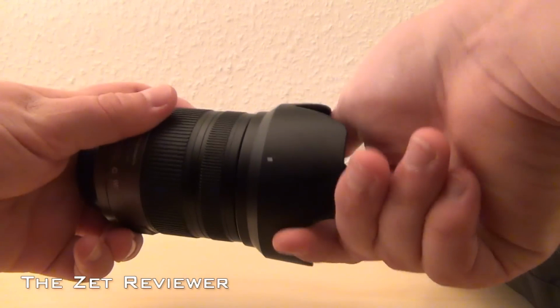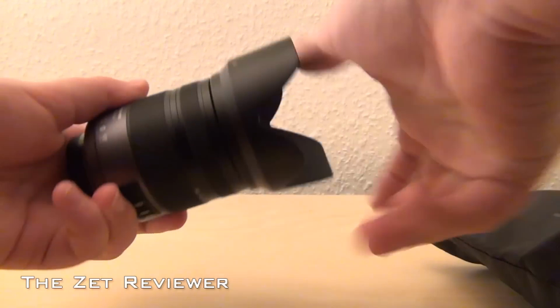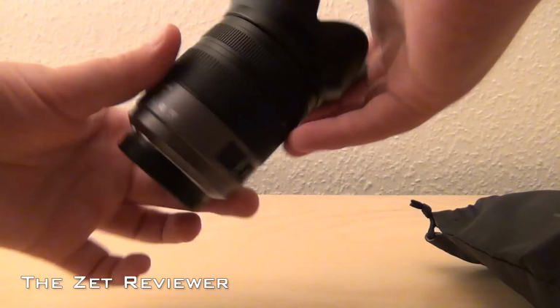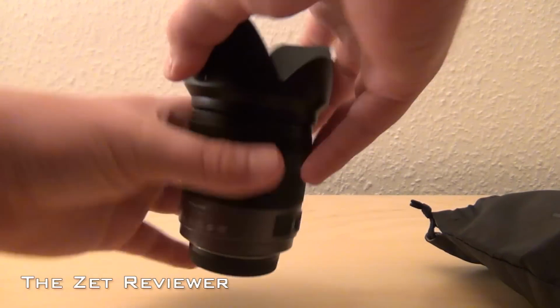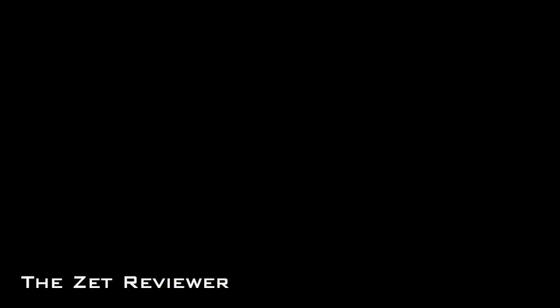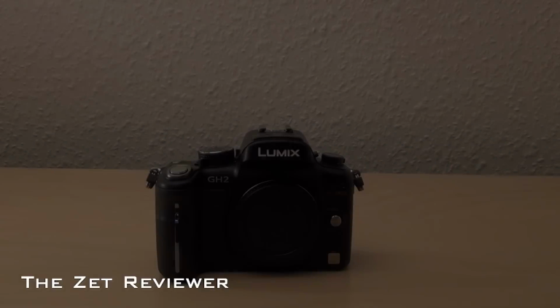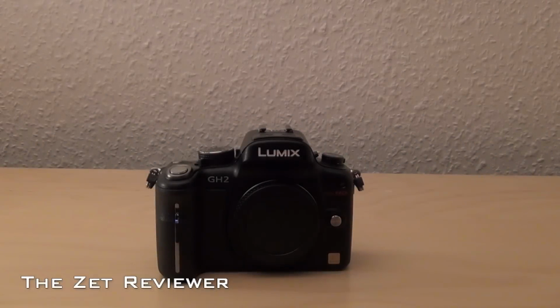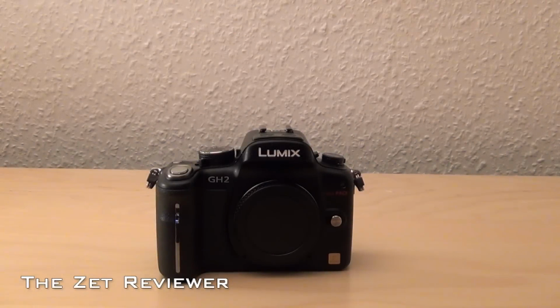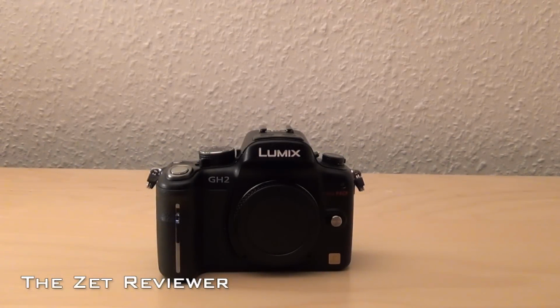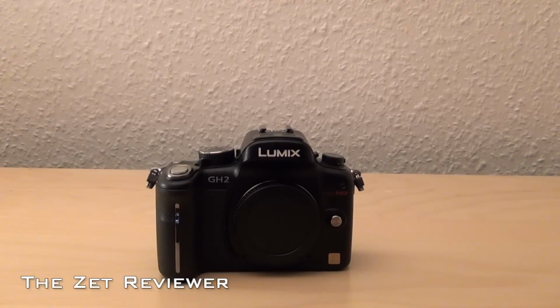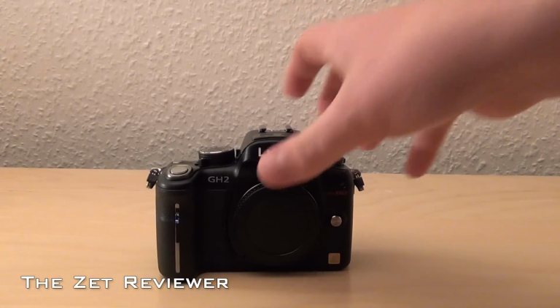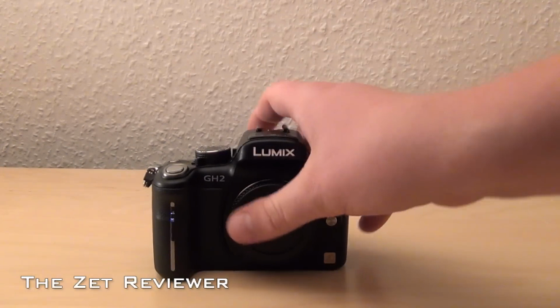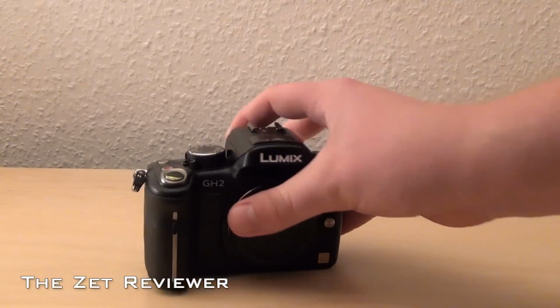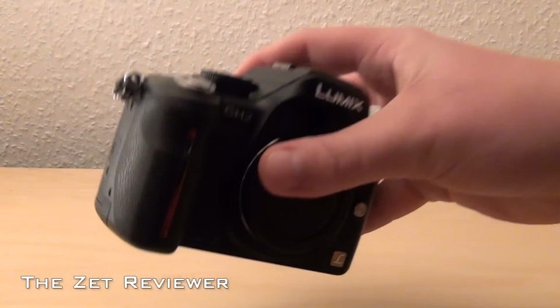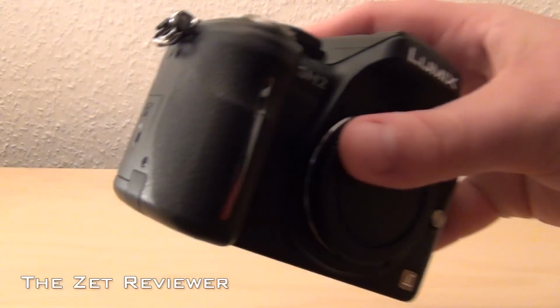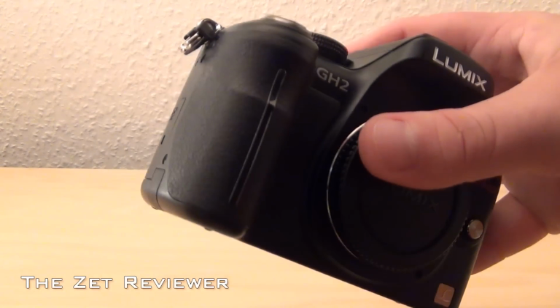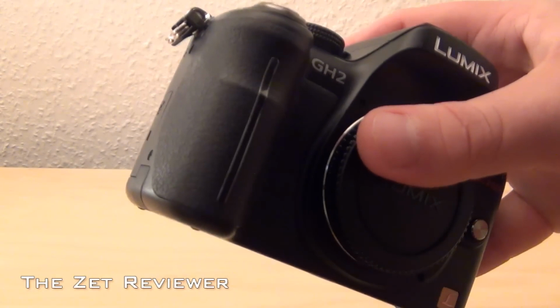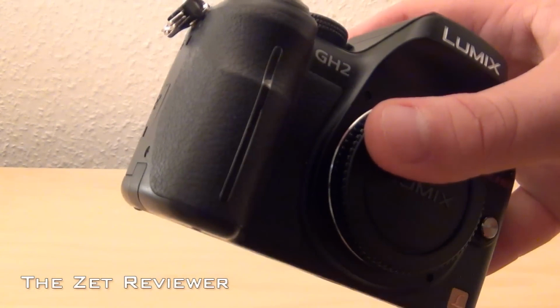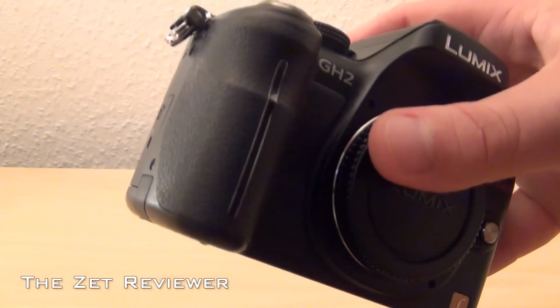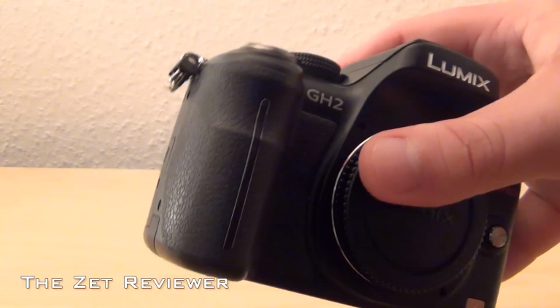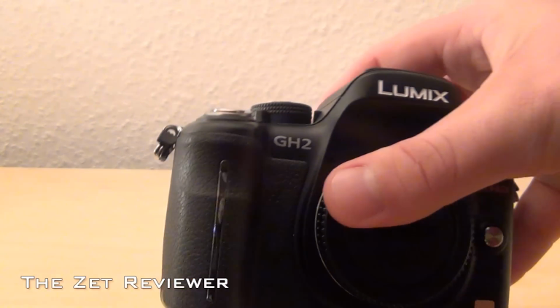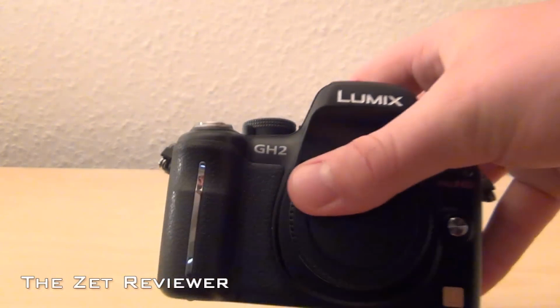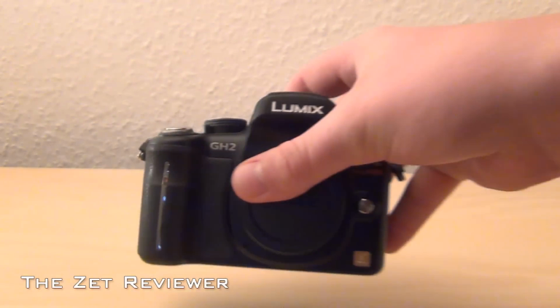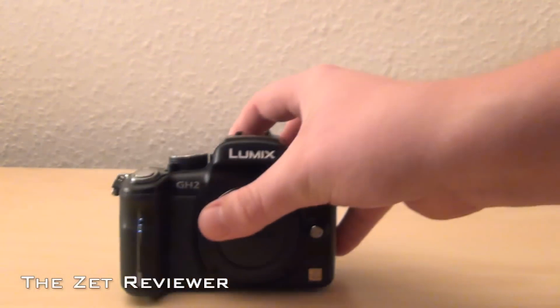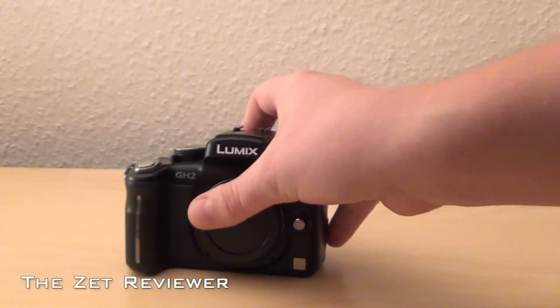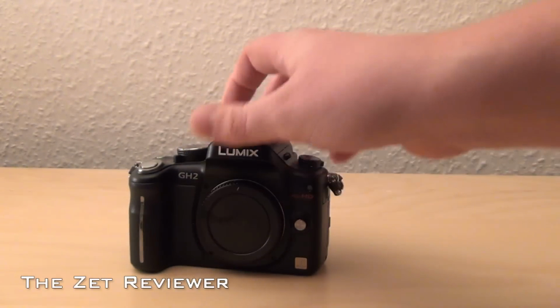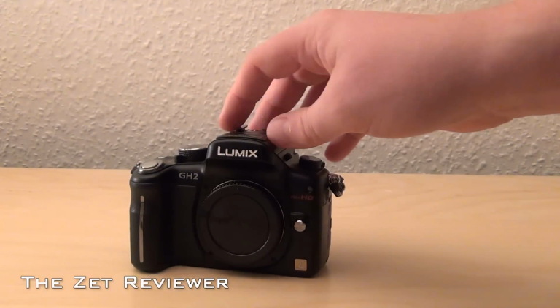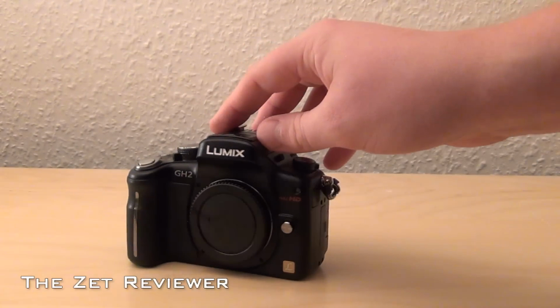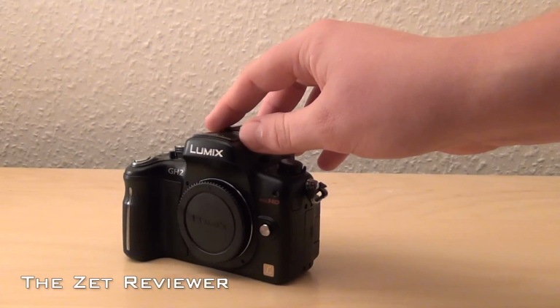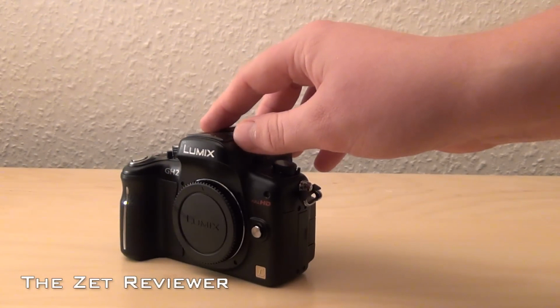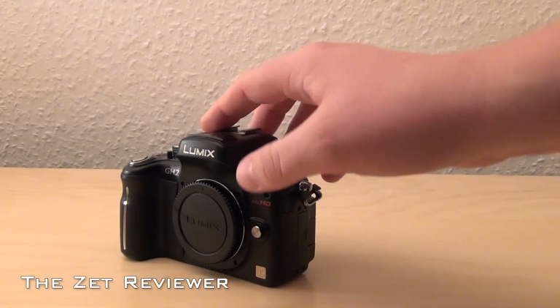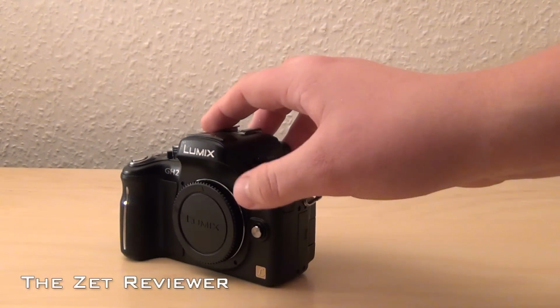Taking a tour around the camera, starting at the front, you'll notice a rubber grip on the handle that has a leathery texture to it. Then there's the lens mount, the lens release button, and finally the autofocus light.